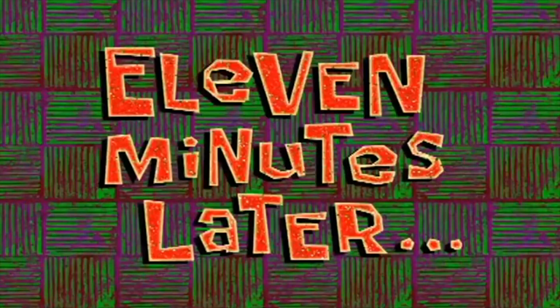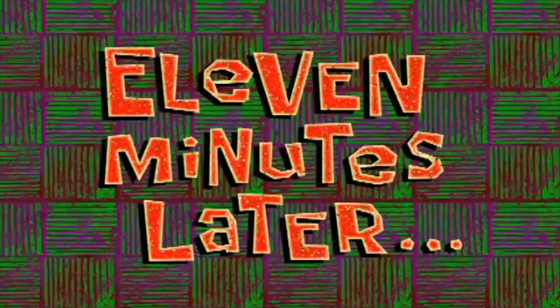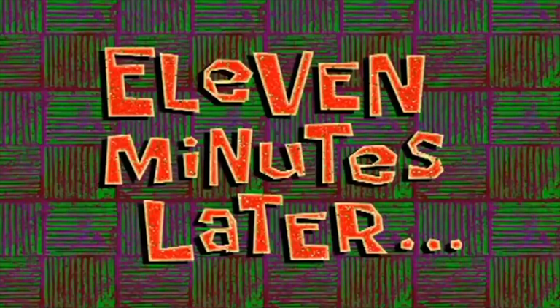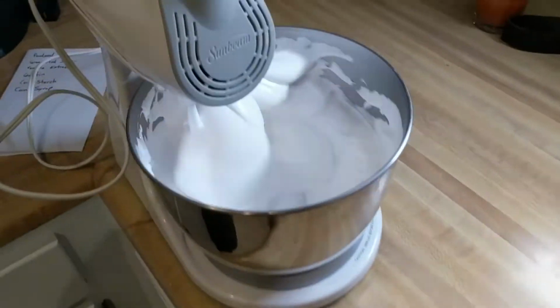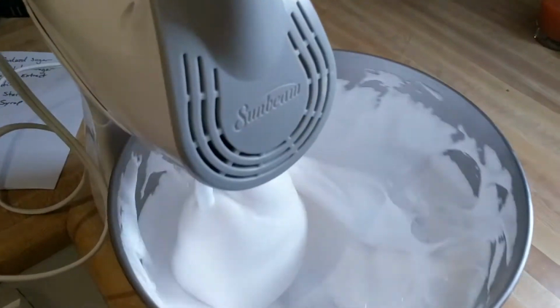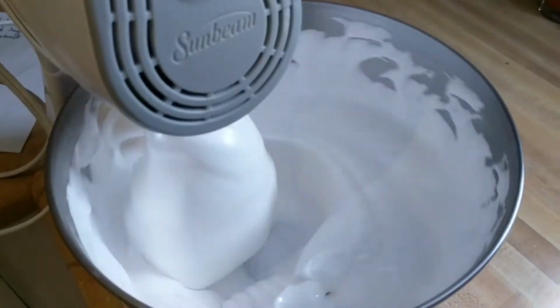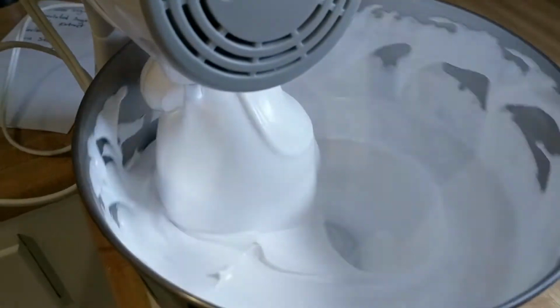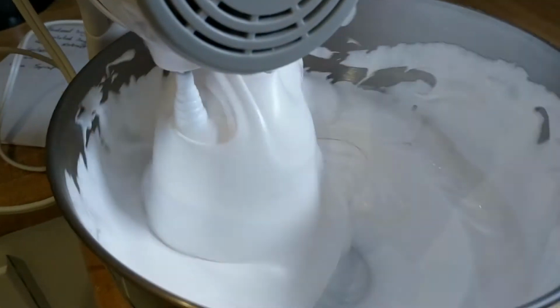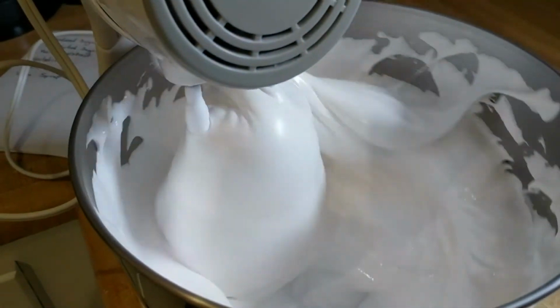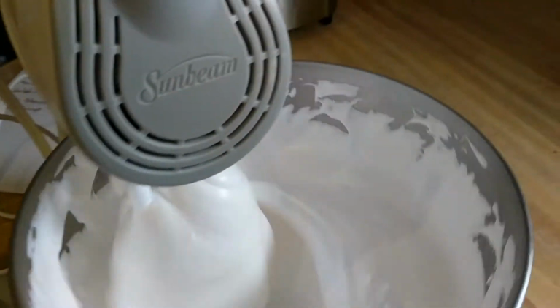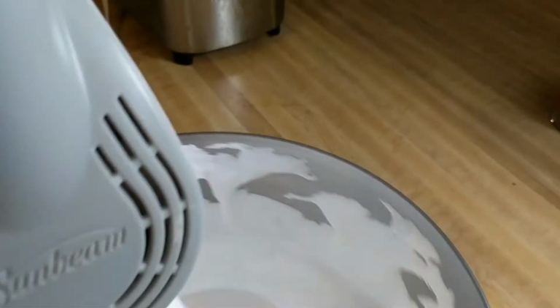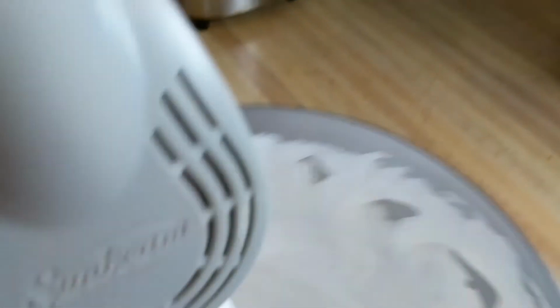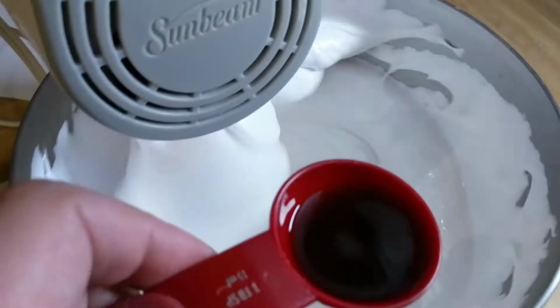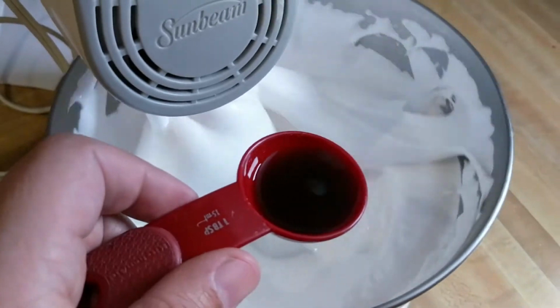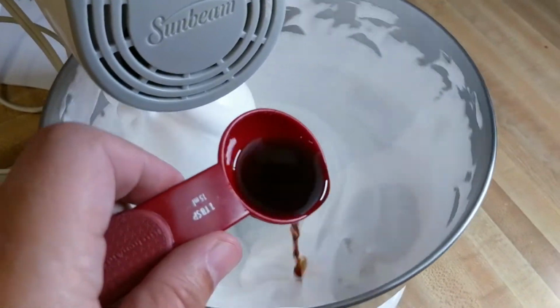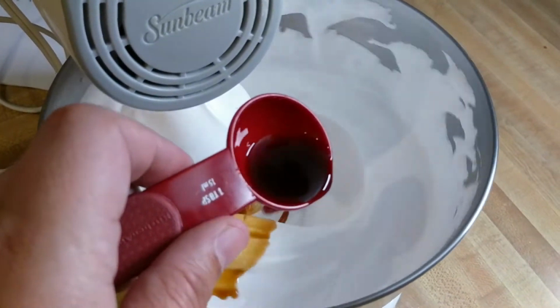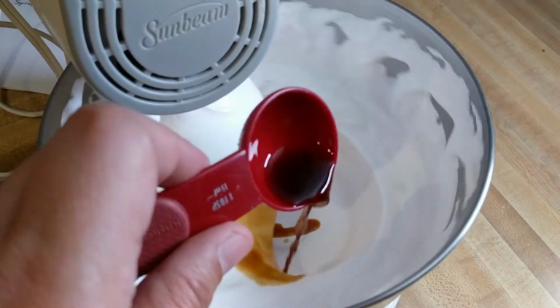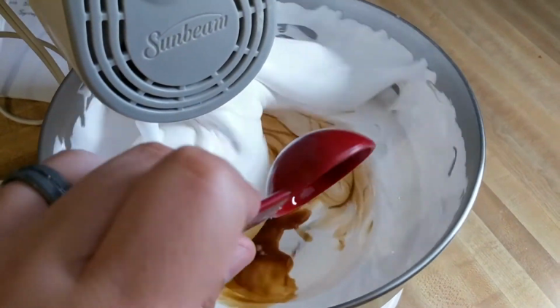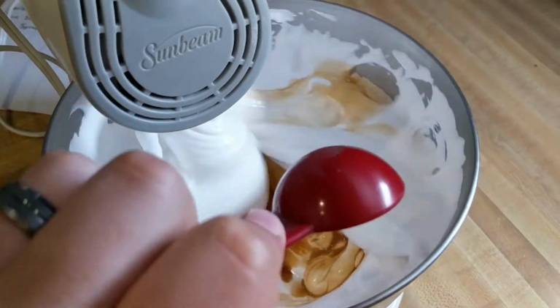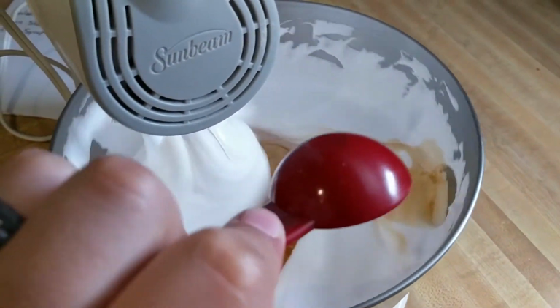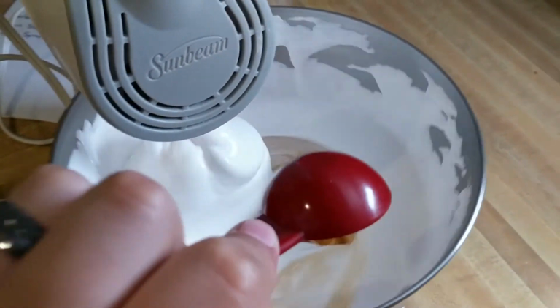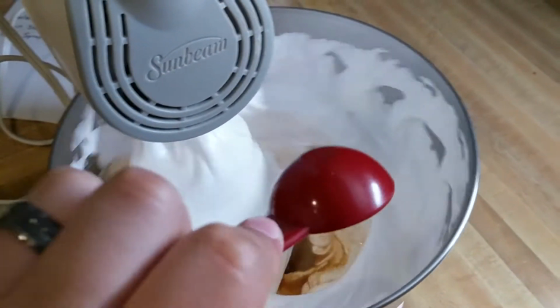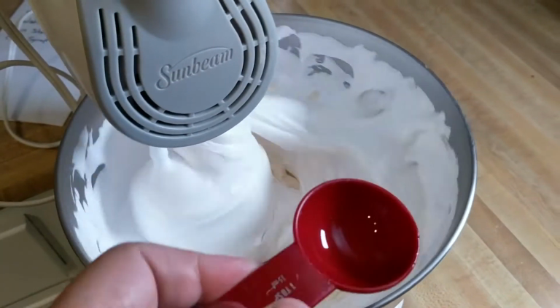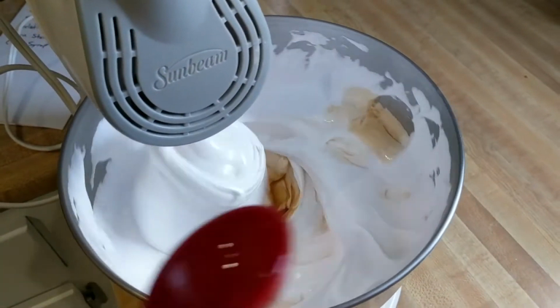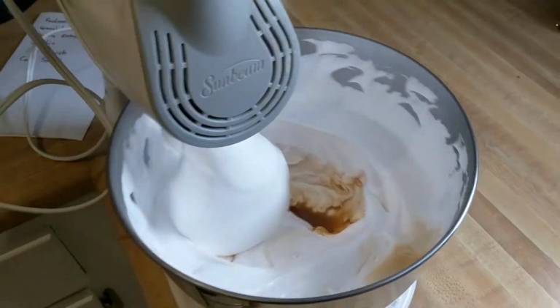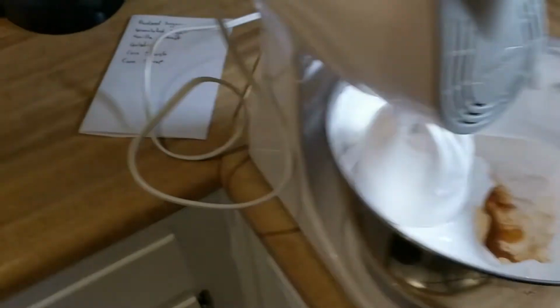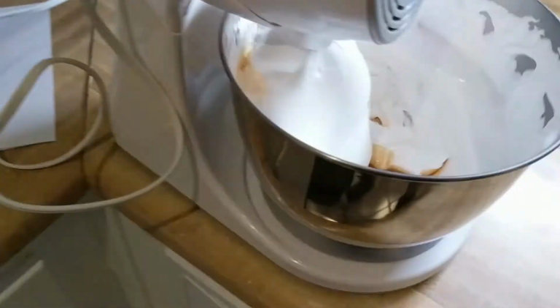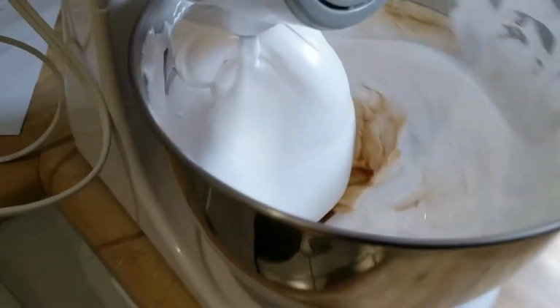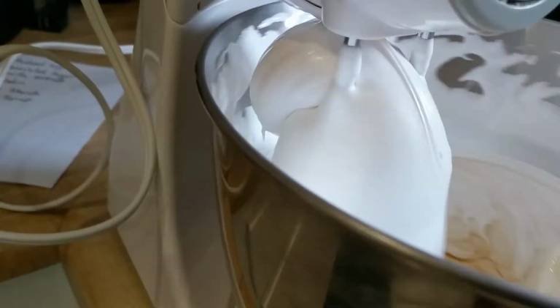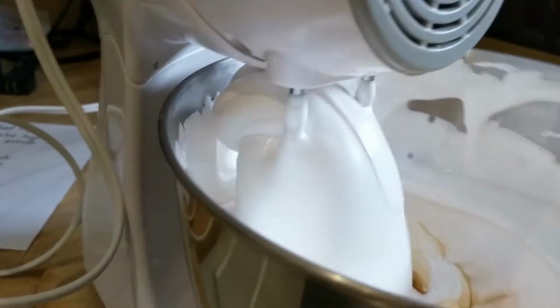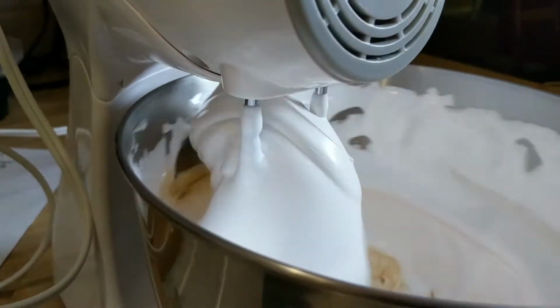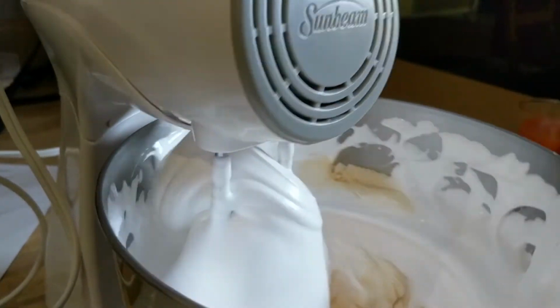Eleven minutes later. Okay, I don't know what's happening here, but here's a little extra. I hope that's not a bad thing.